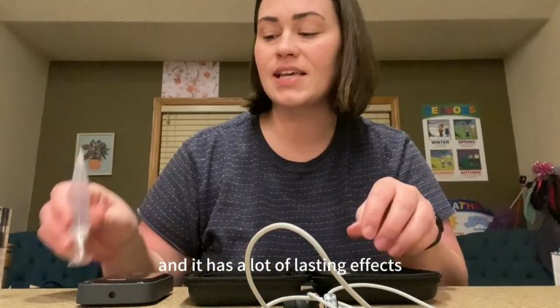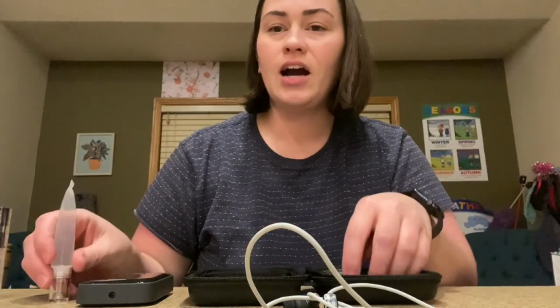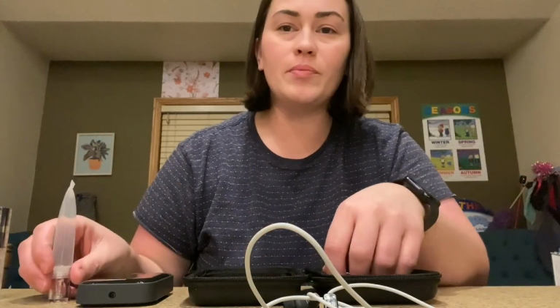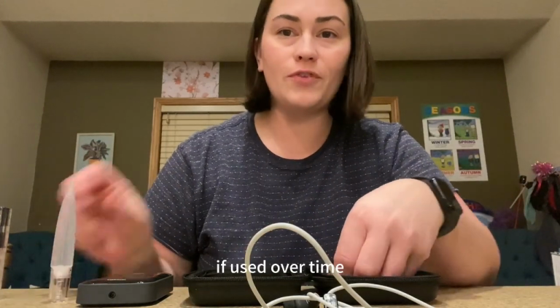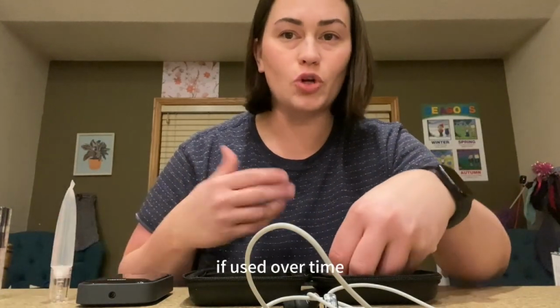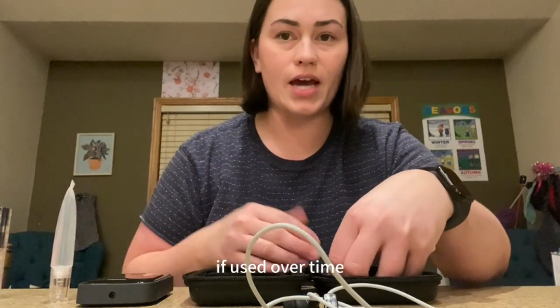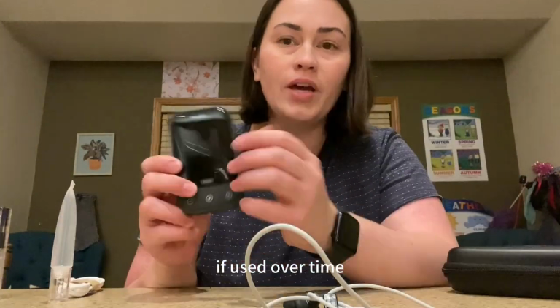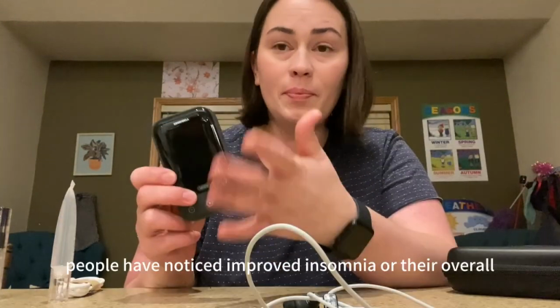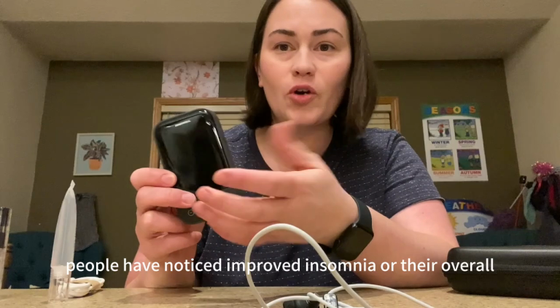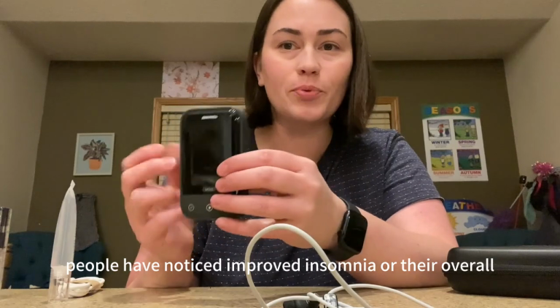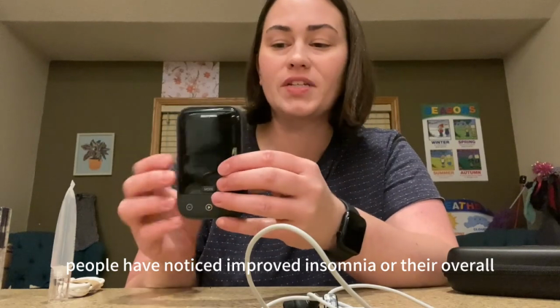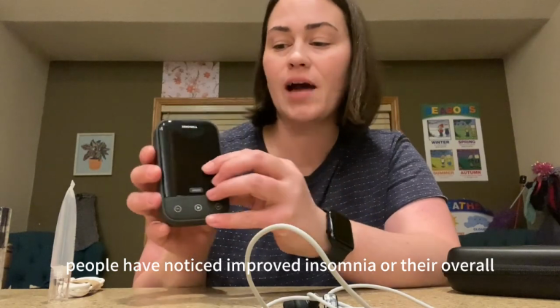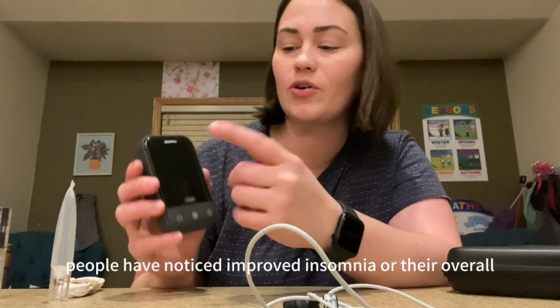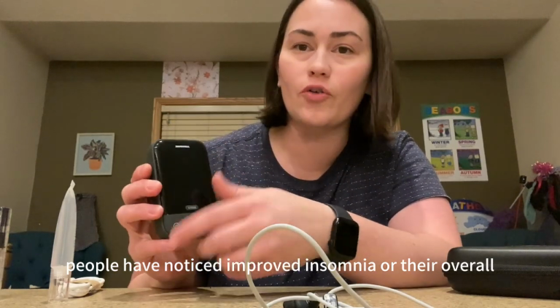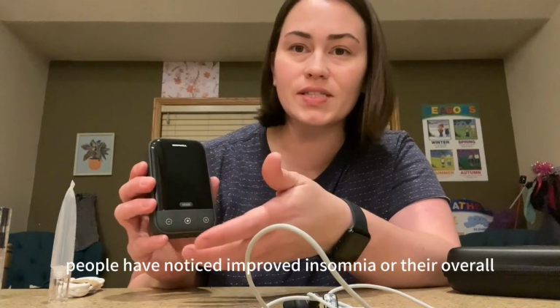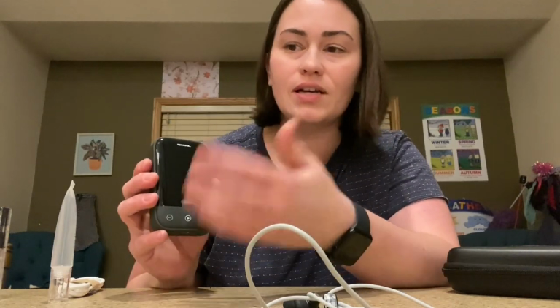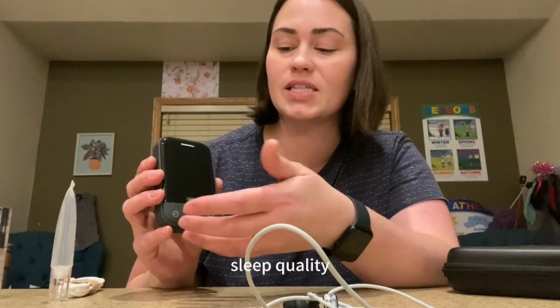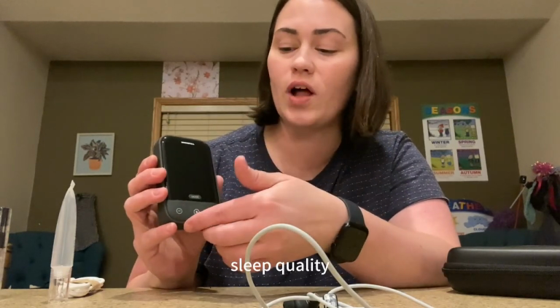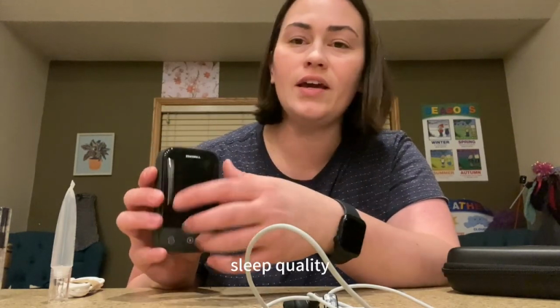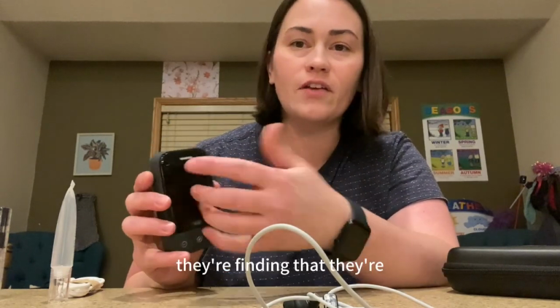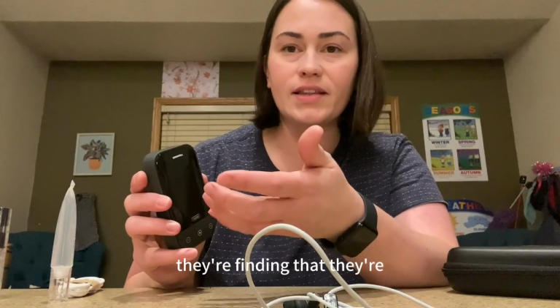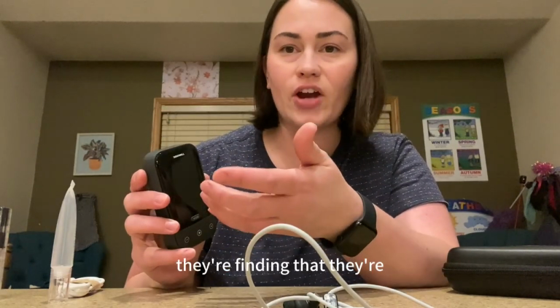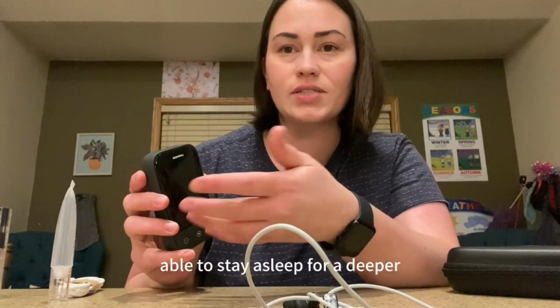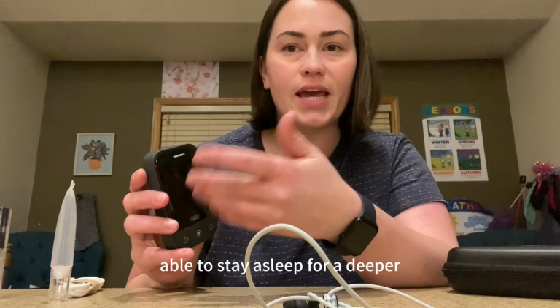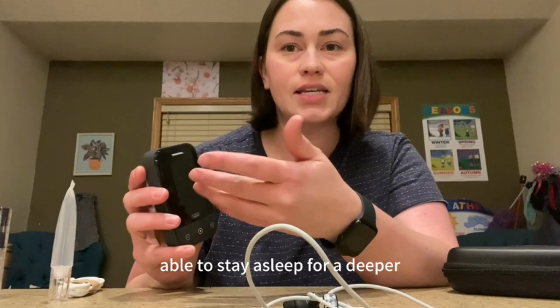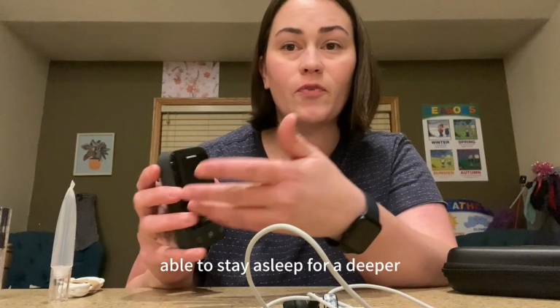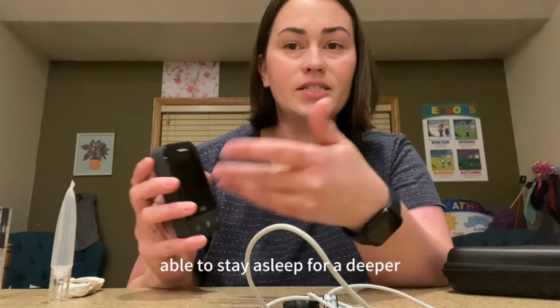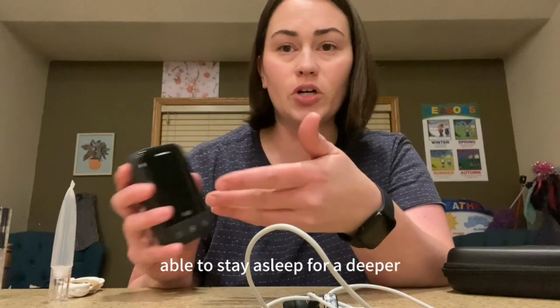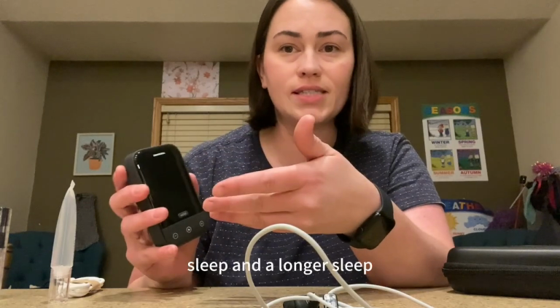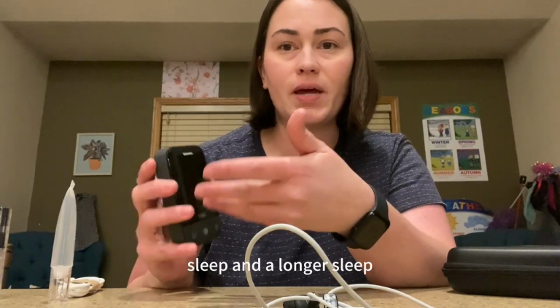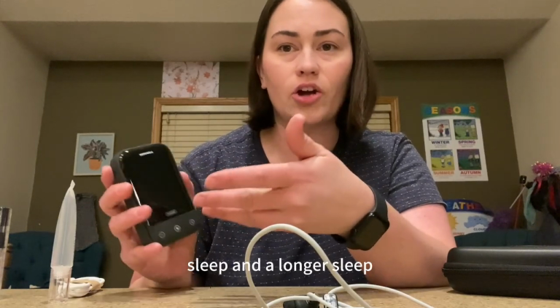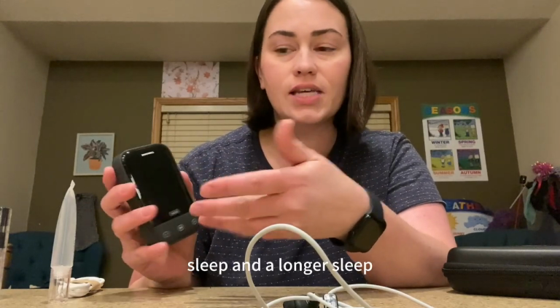If used over time, people have noticed improved insomnia or their overall sleep quality. They're finding that they're able to stay asleep for a deeper sleep and a longer sleep.